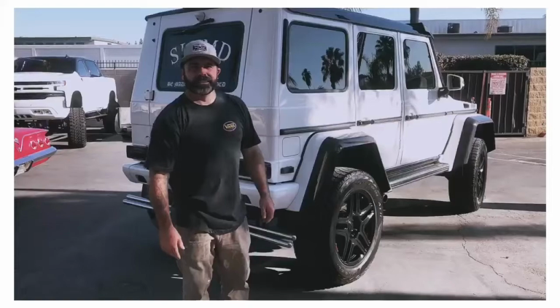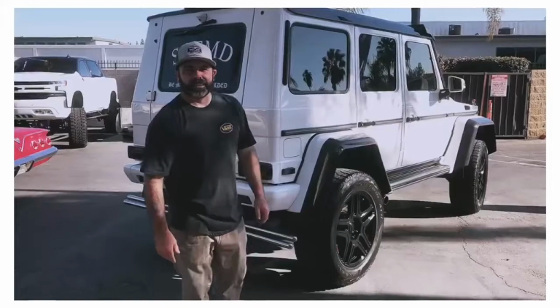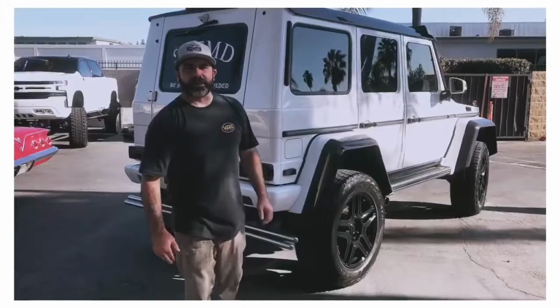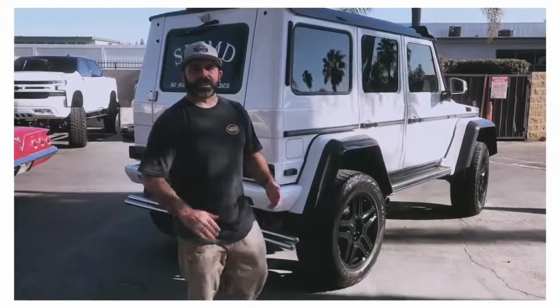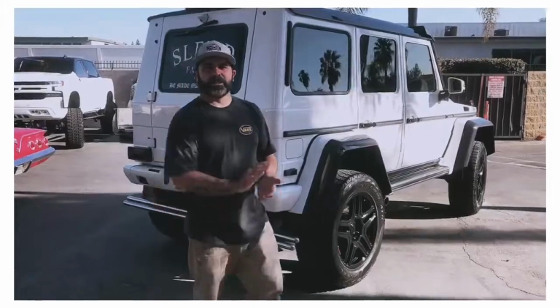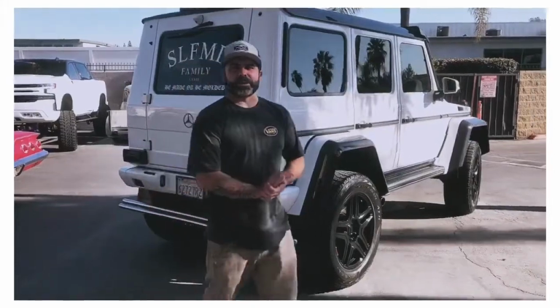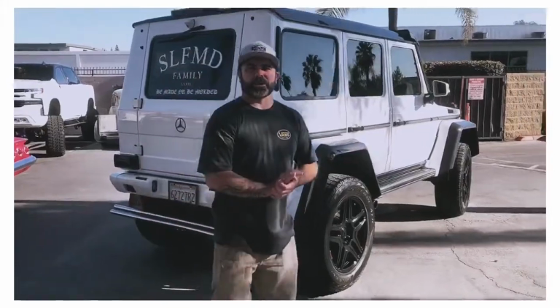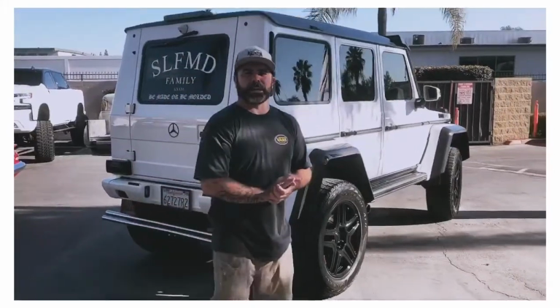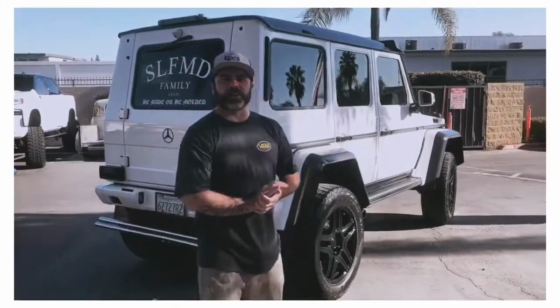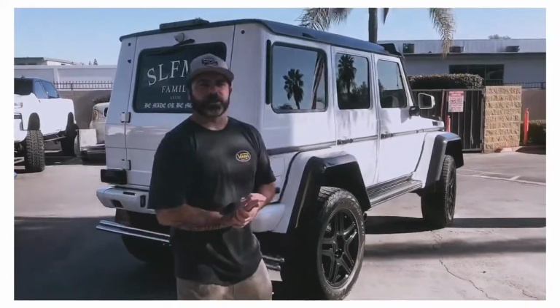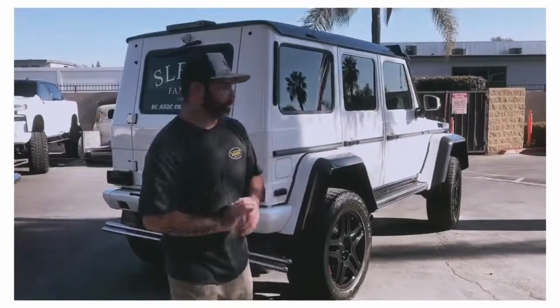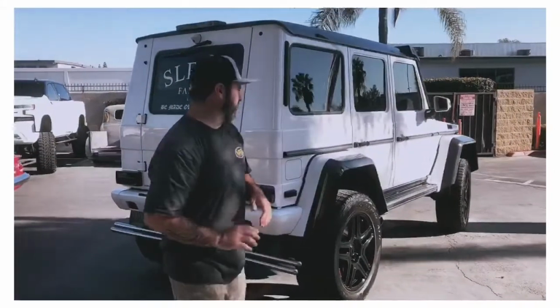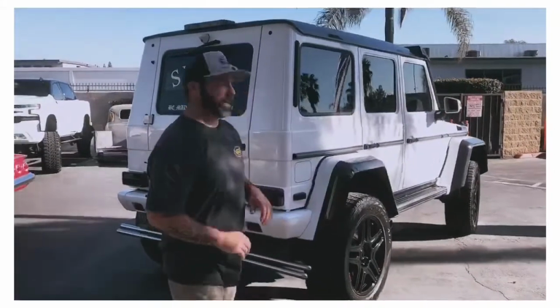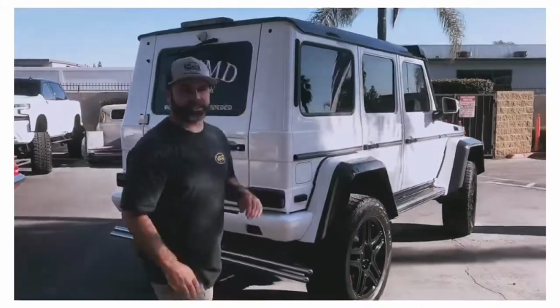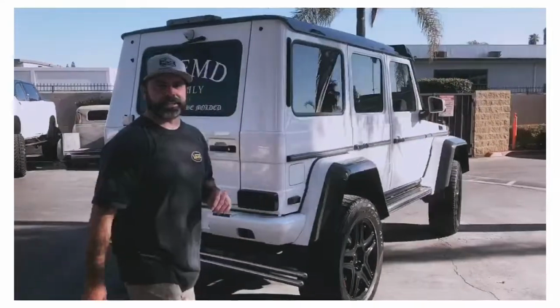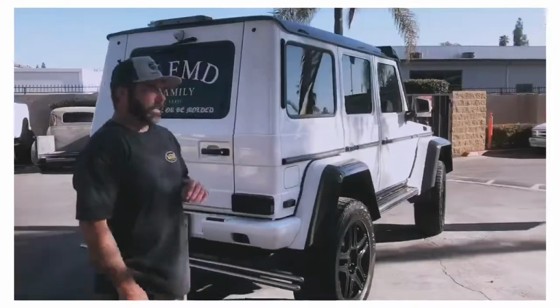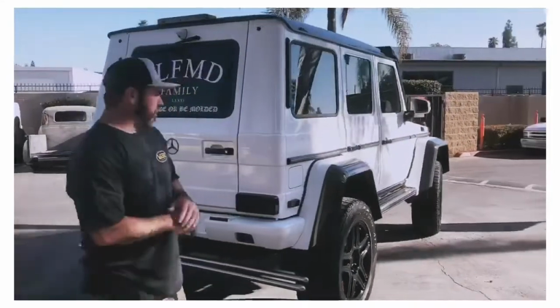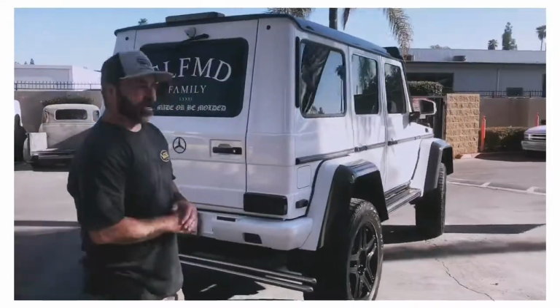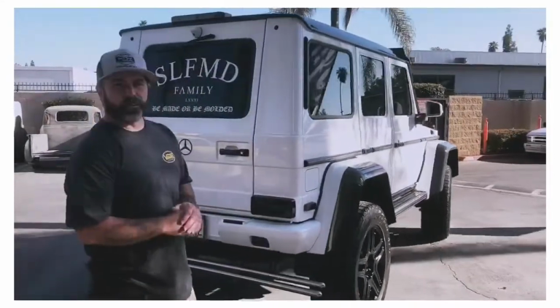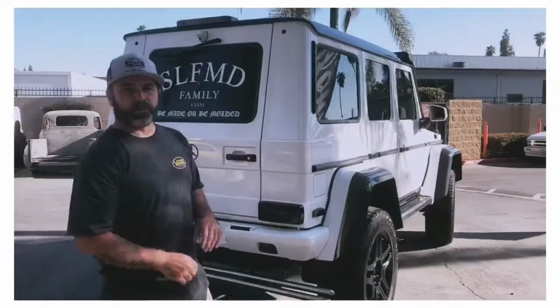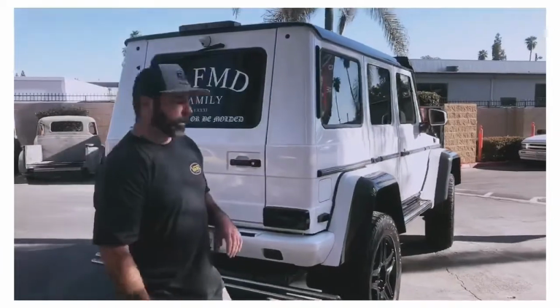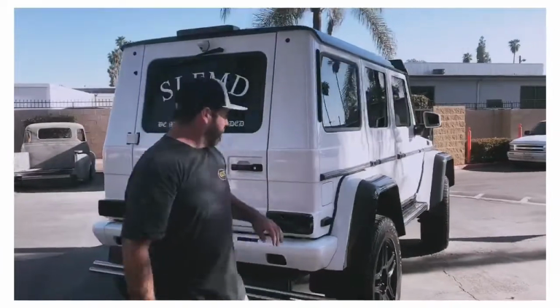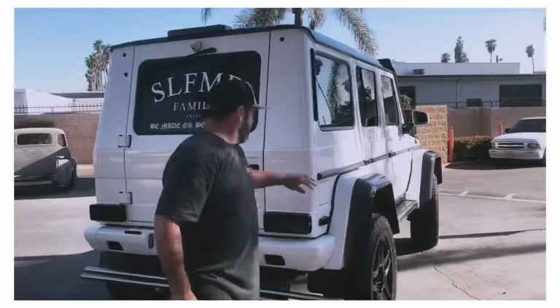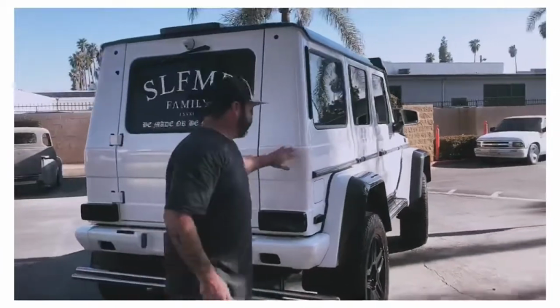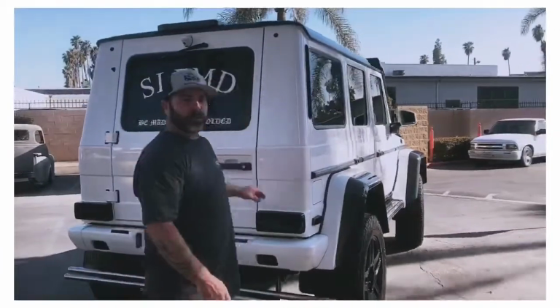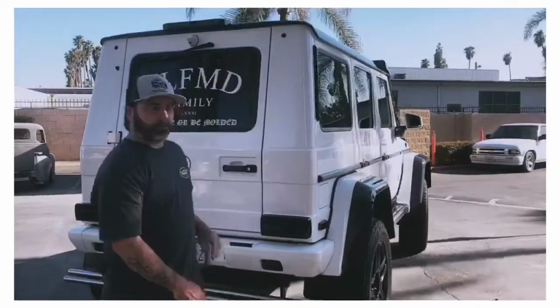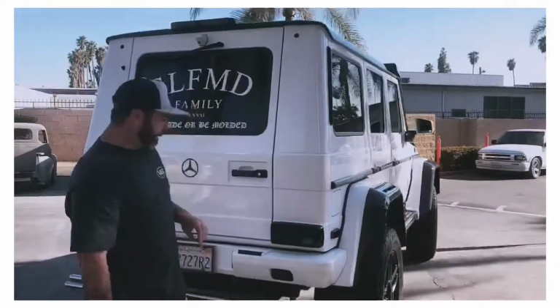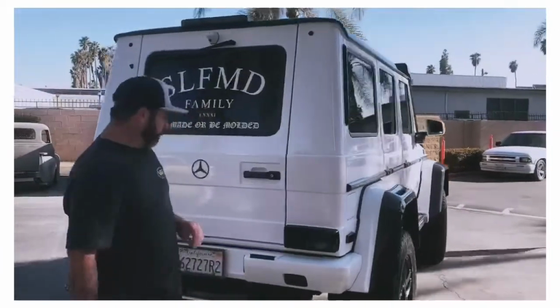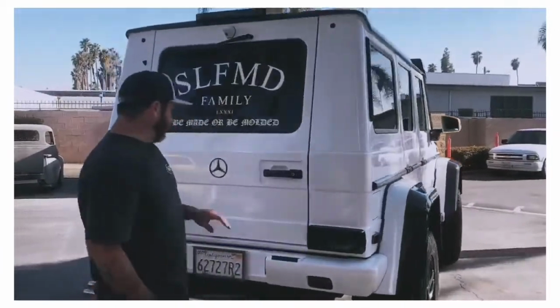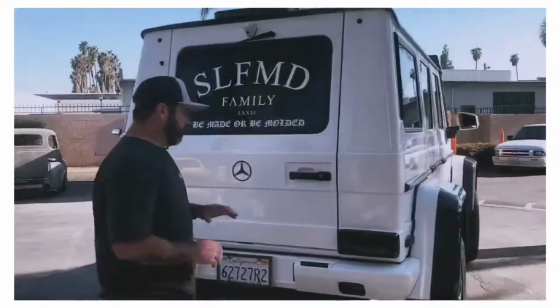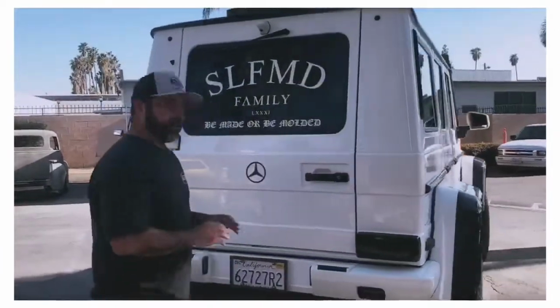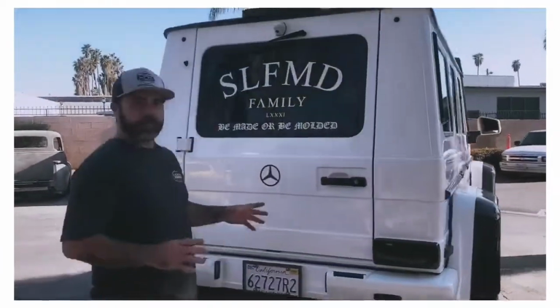Hey, what's up everybody? It's Josh from California Auto Works. We went ahead and got this nice G-Wagon 4x4 ready. It's beautiful — black on white, white on black.